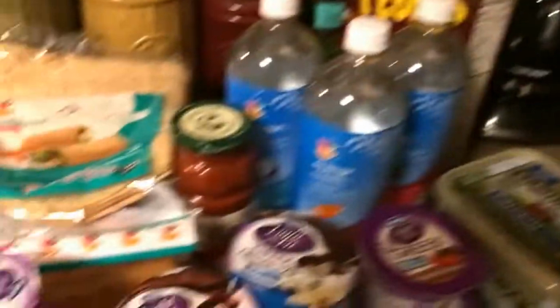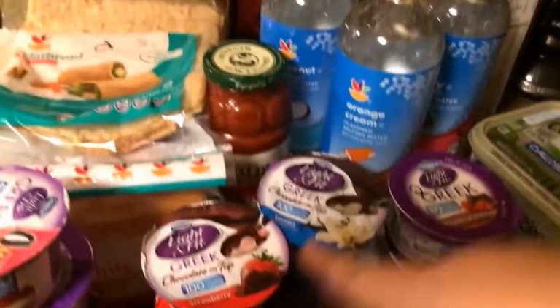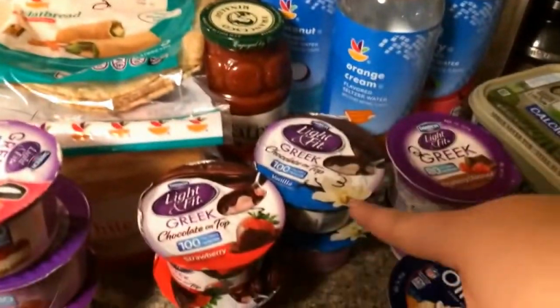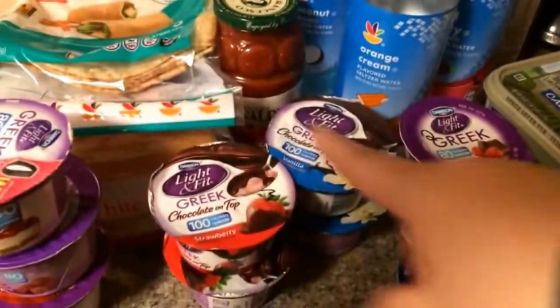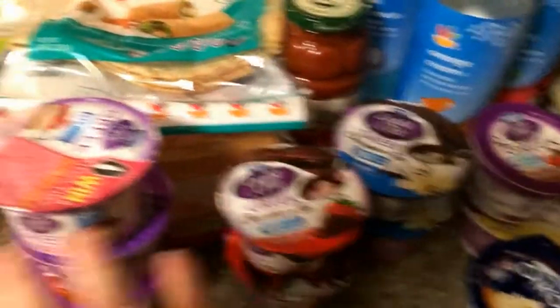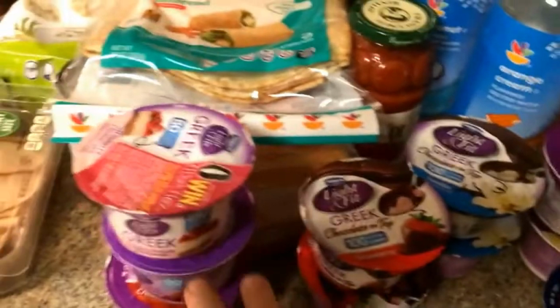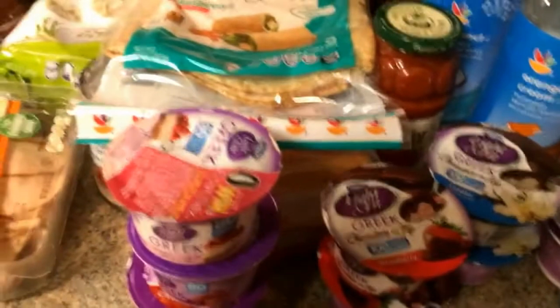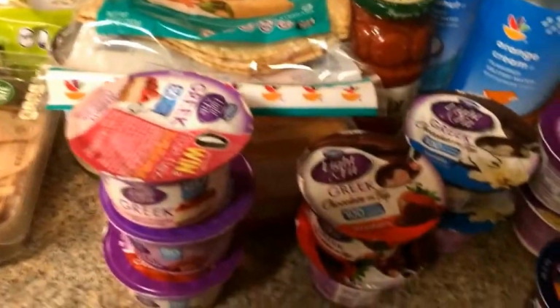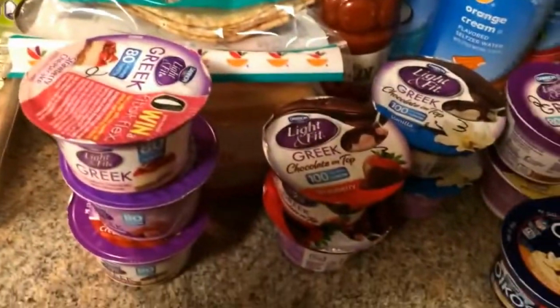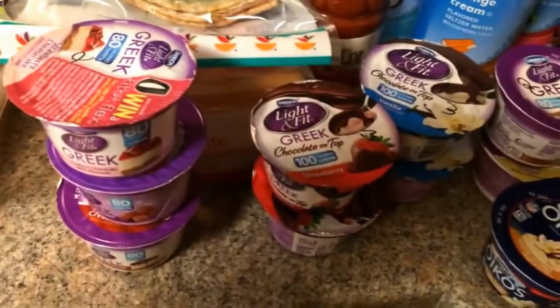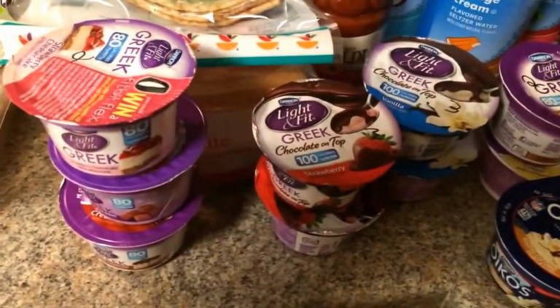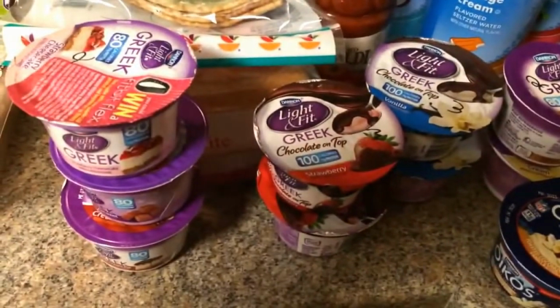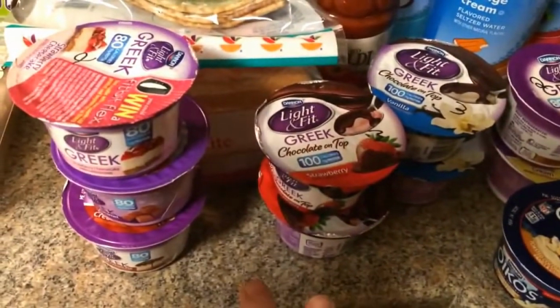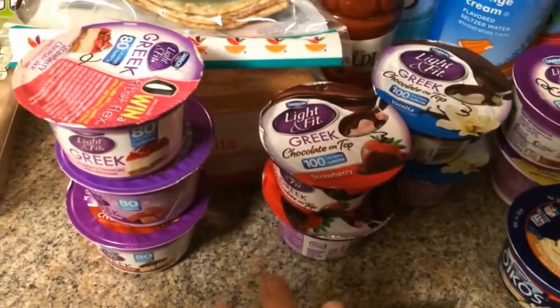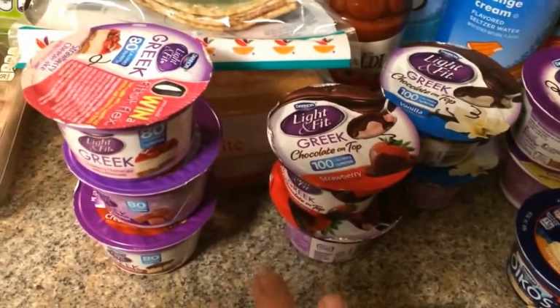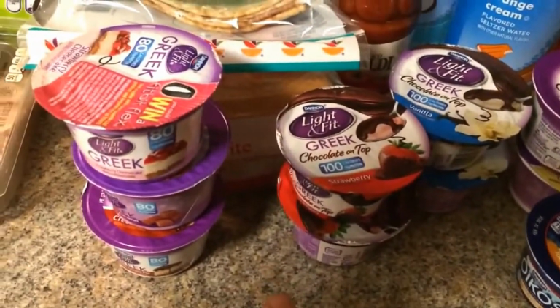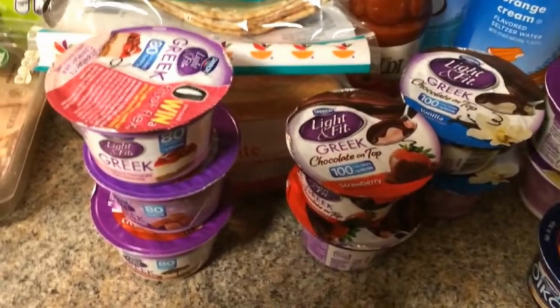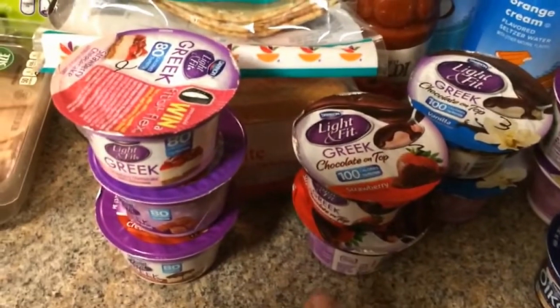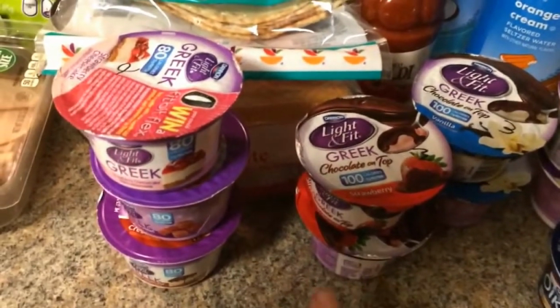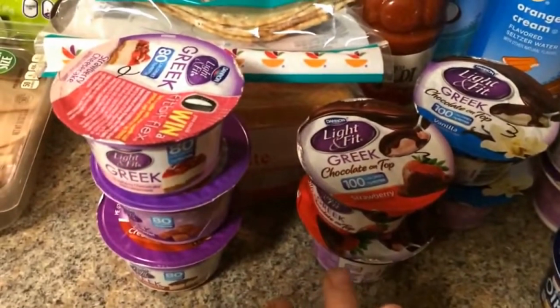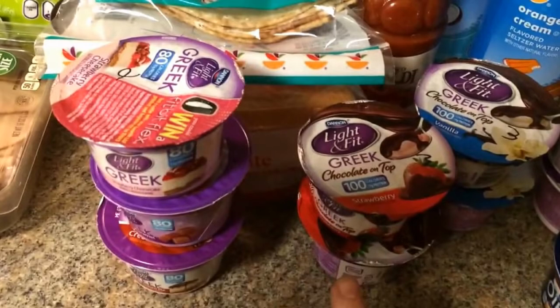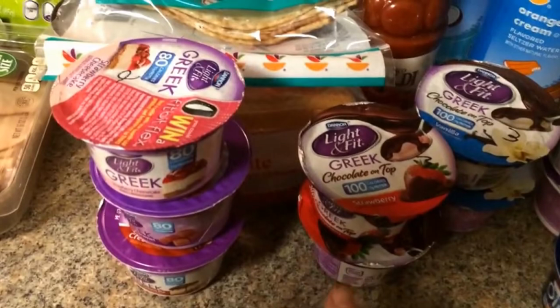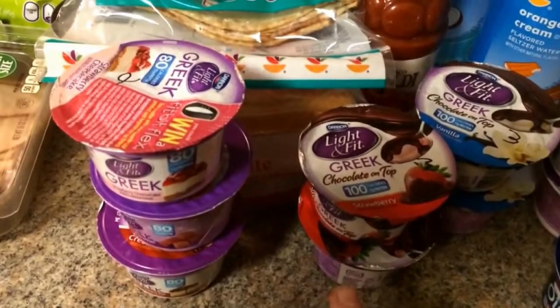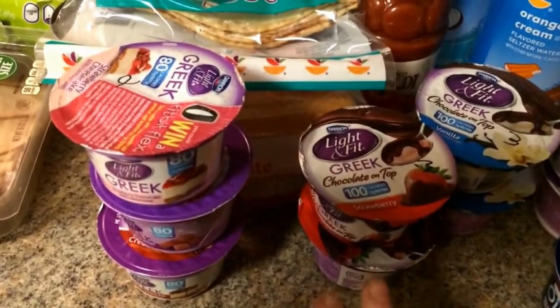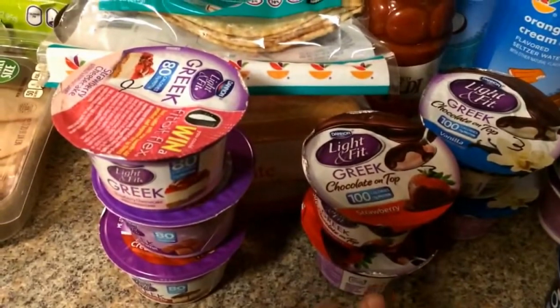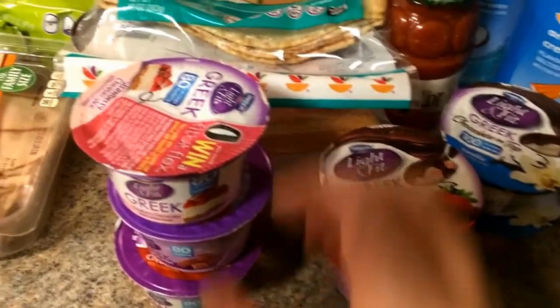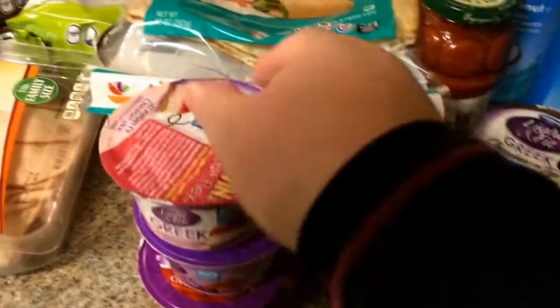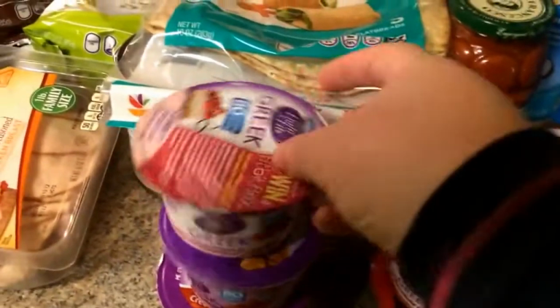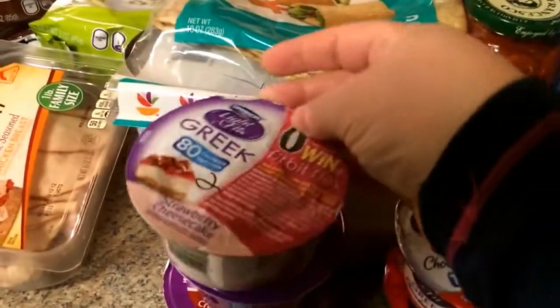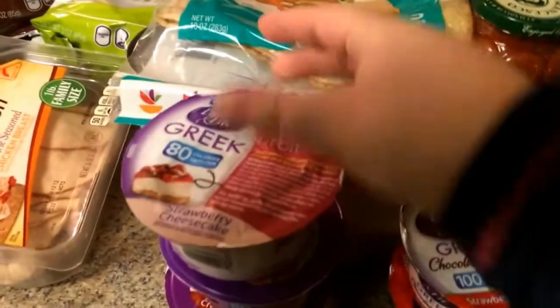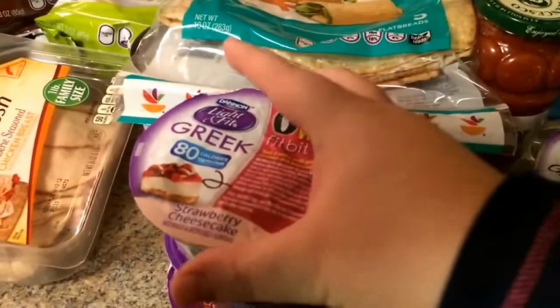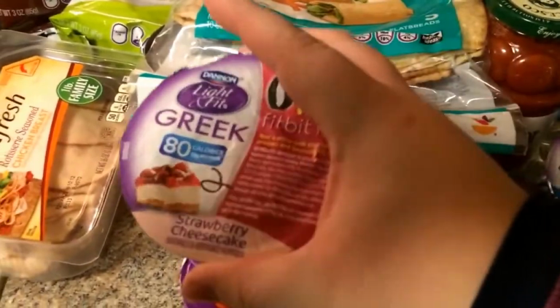So I got some yogurts. I'm not a huge yogurt fan, but I figured I'd try them. They were 10 for 10, and they had some really good-looking flavors. These ones are all two points.